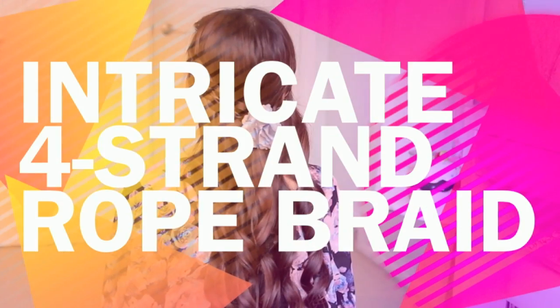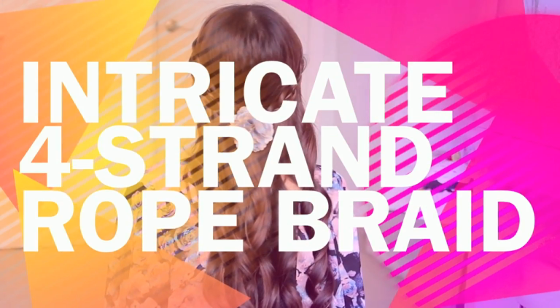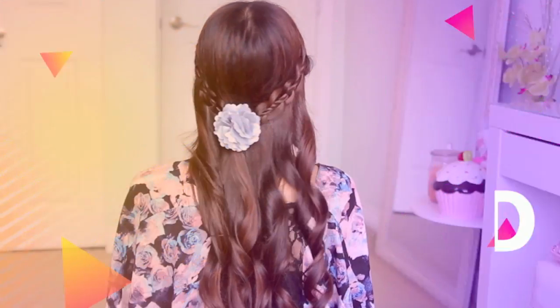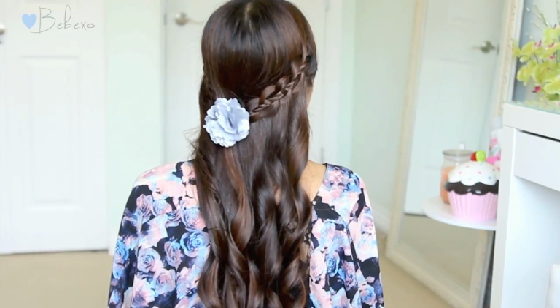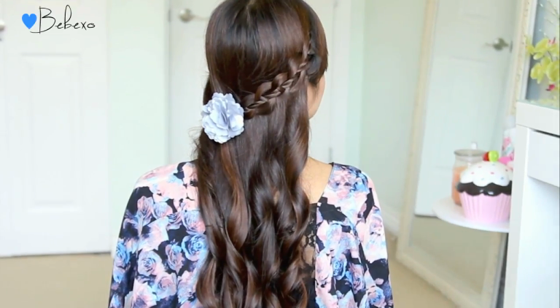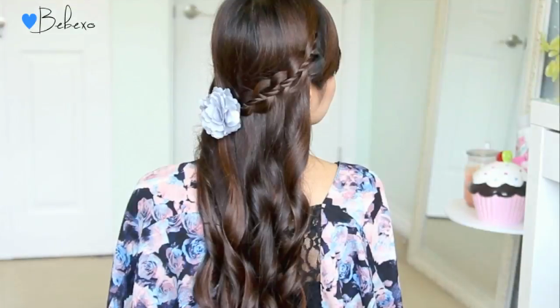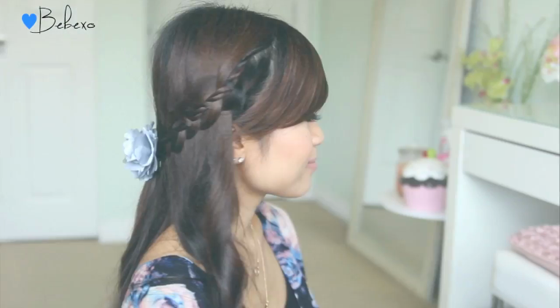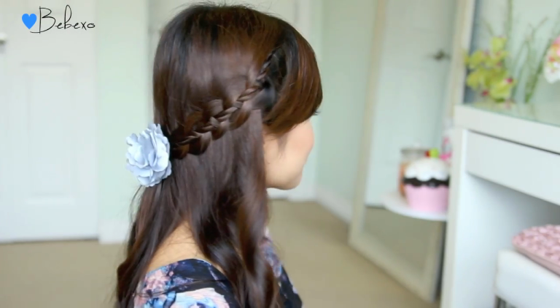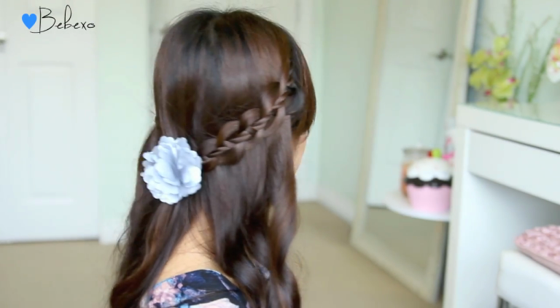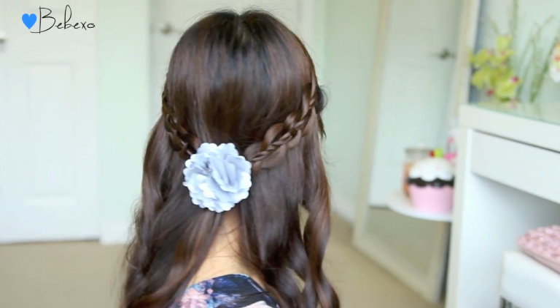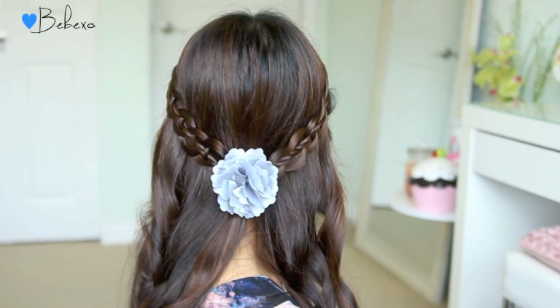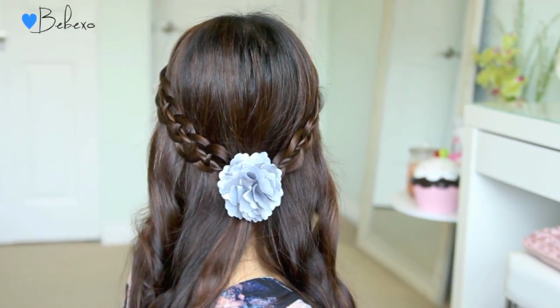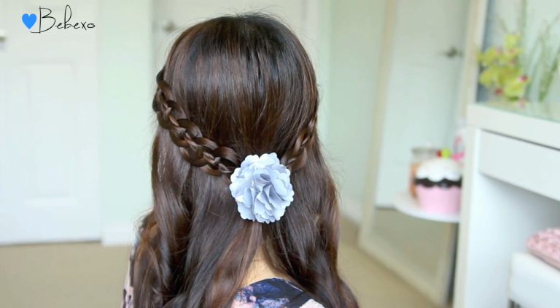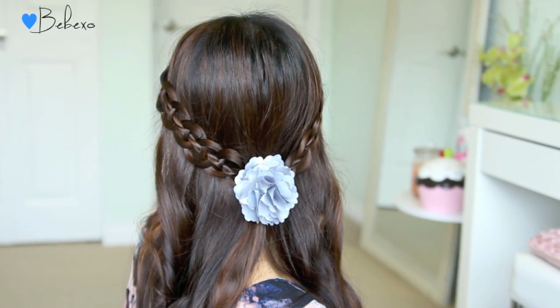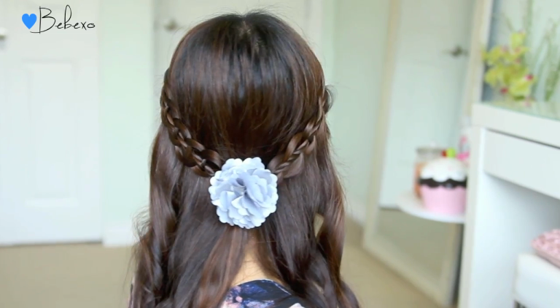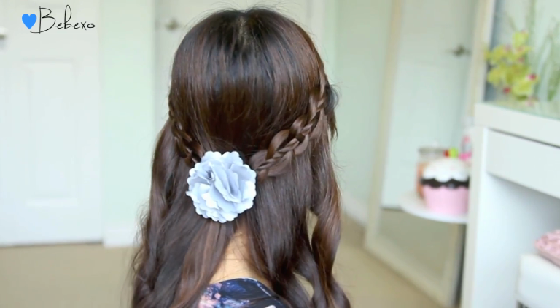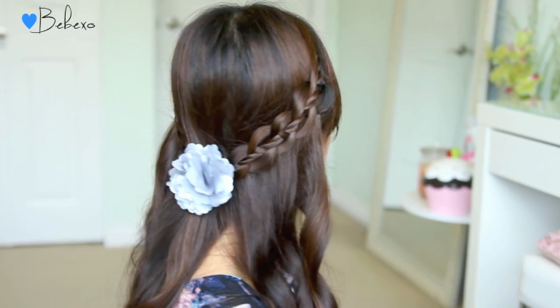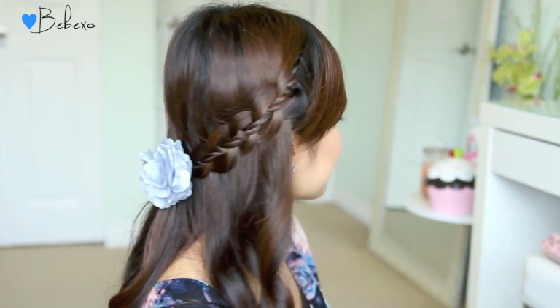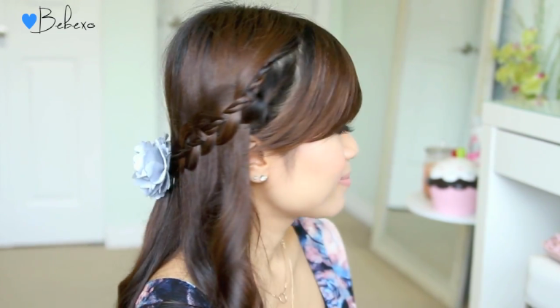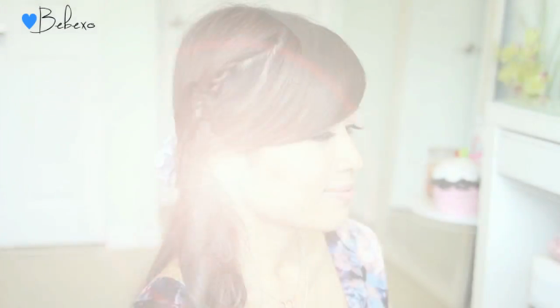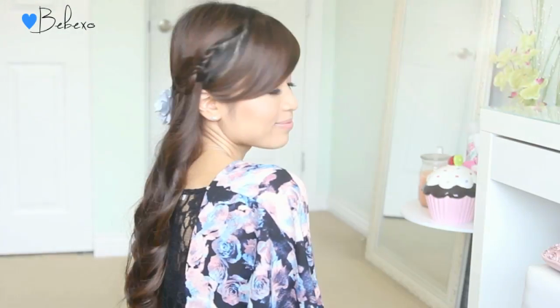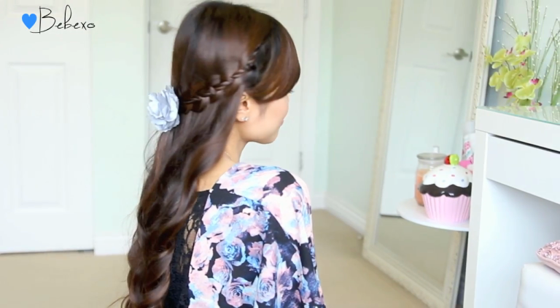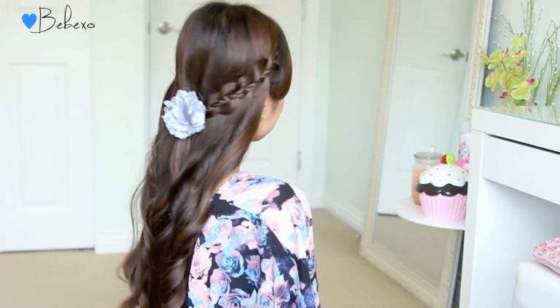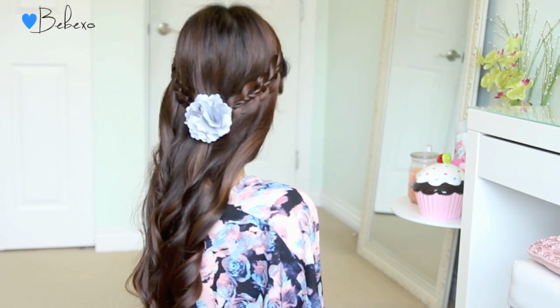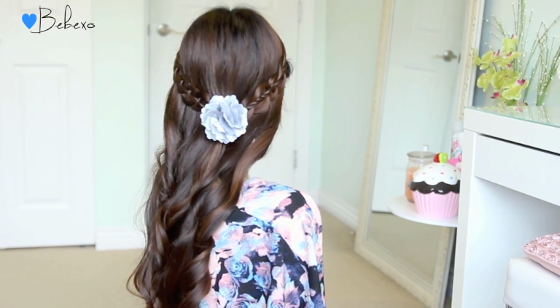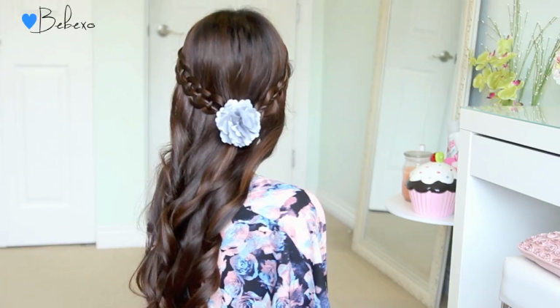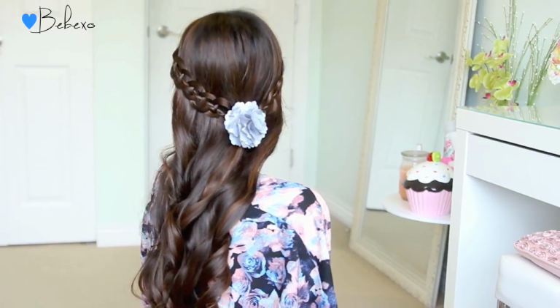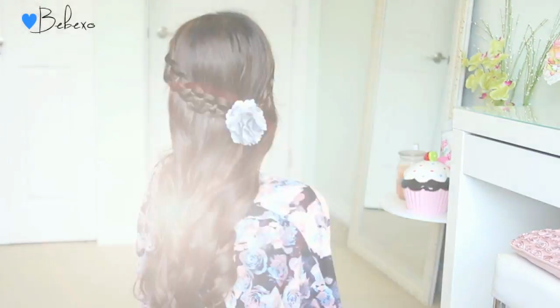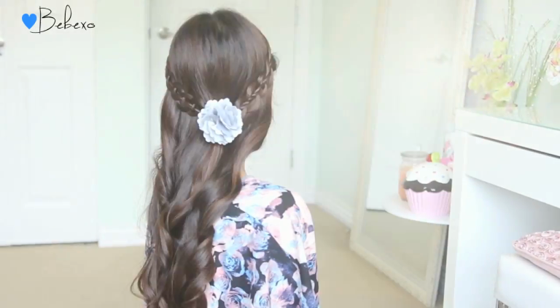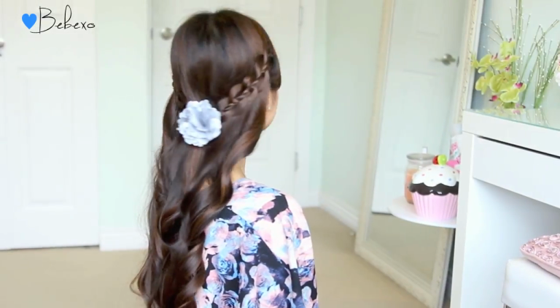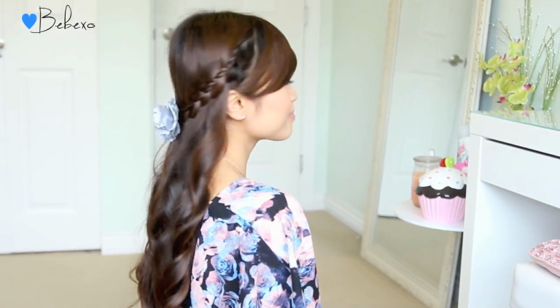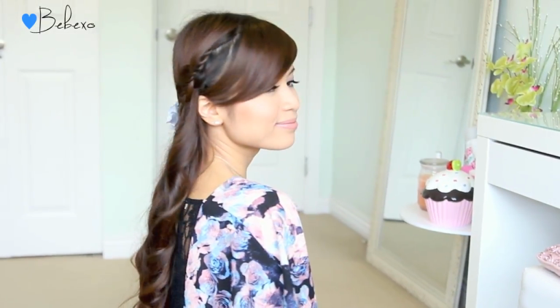Hey guys, me here! Today I come to you with another spring inspired hair tutorial. This hairstyle is actually a combination of a rope twist and a four strand braid. Later on in the video, I'll show you how to achieve these curls using the NuMe Curl Jam. So without further ado, let's begin!